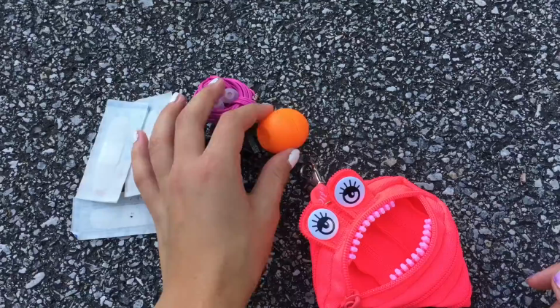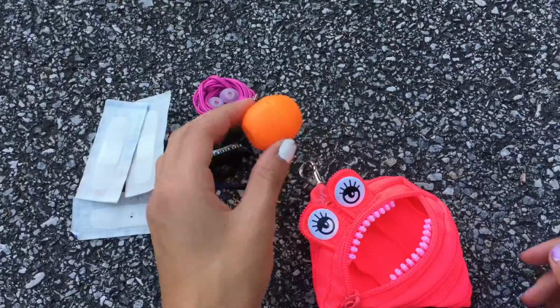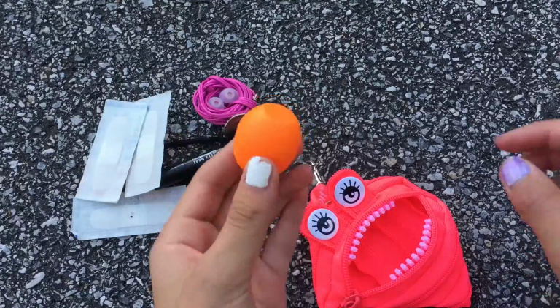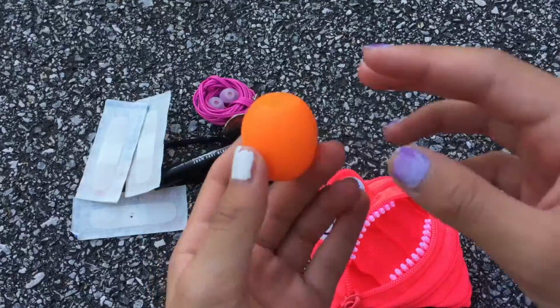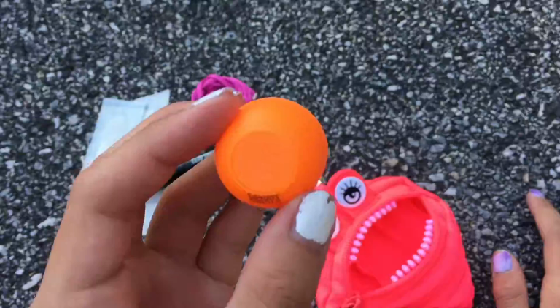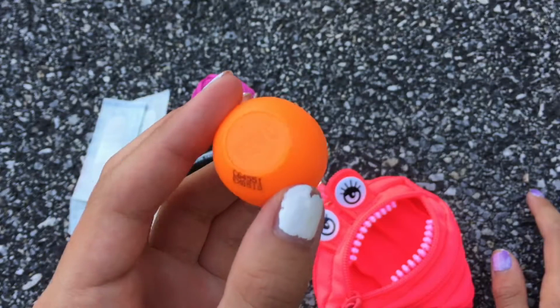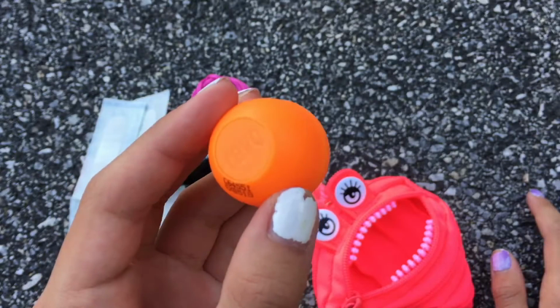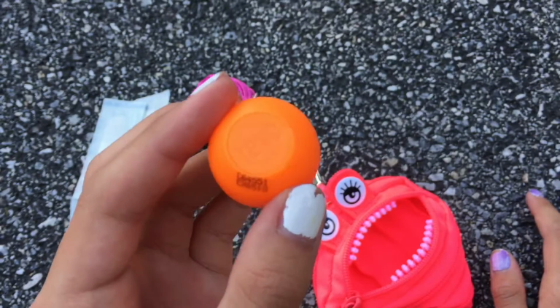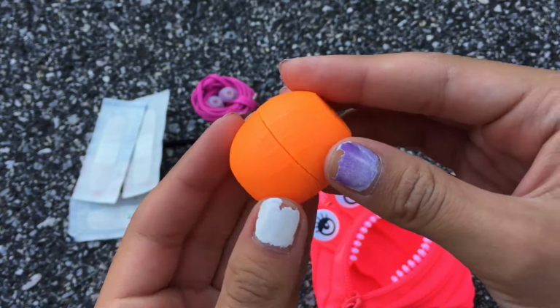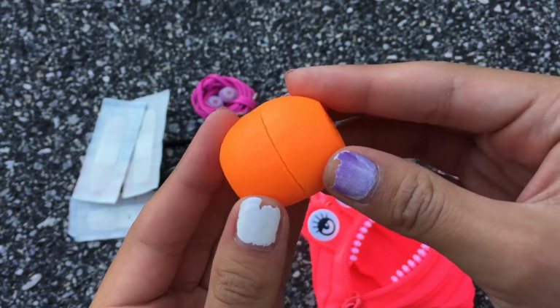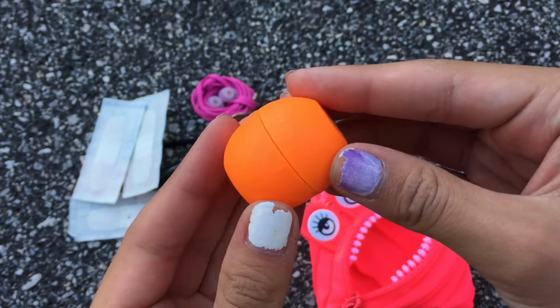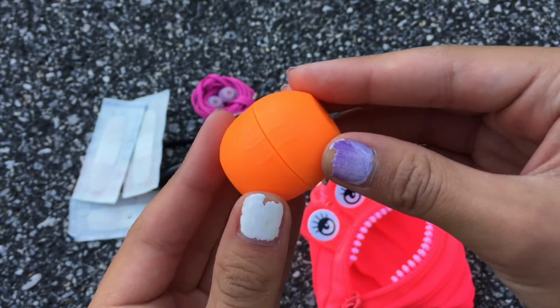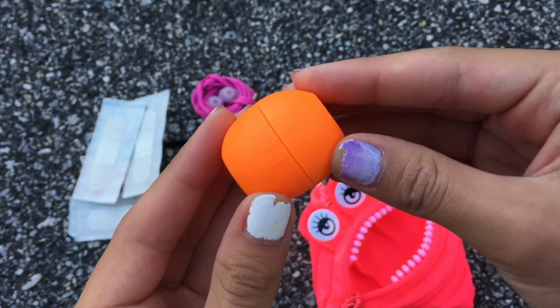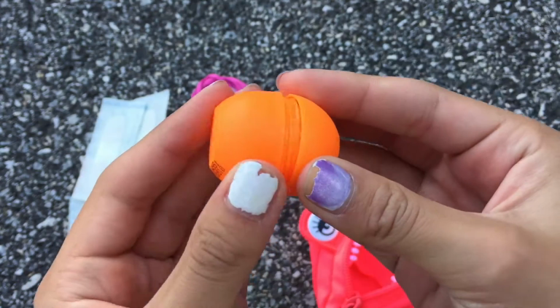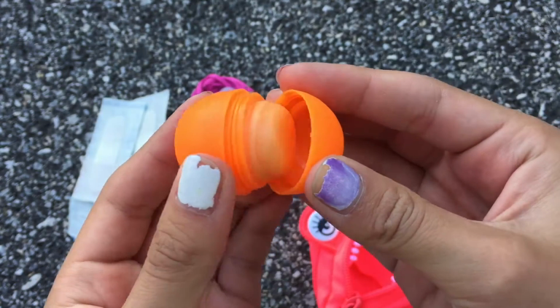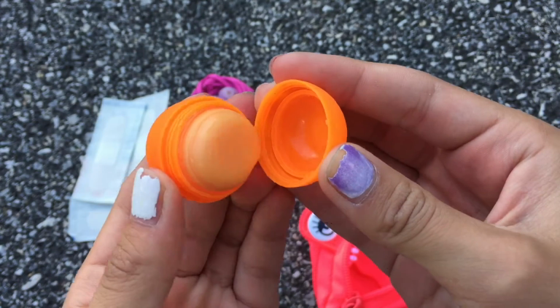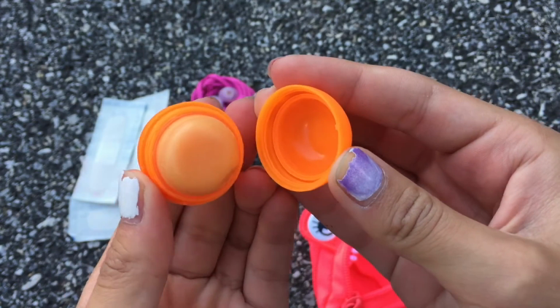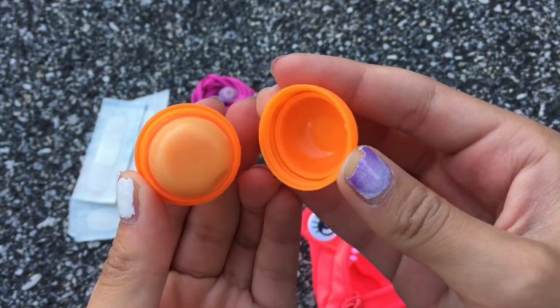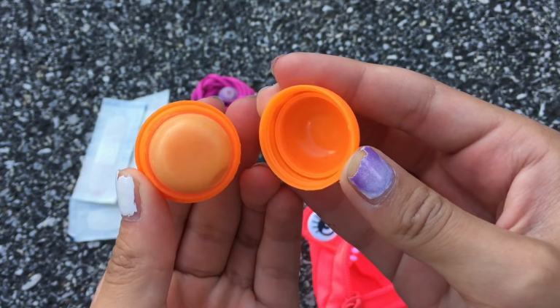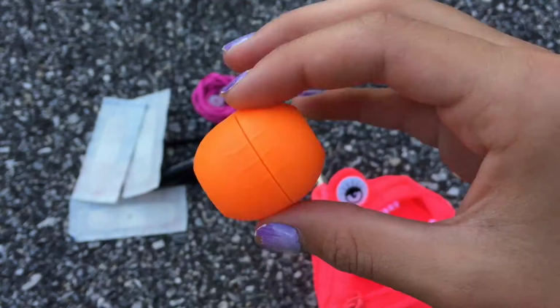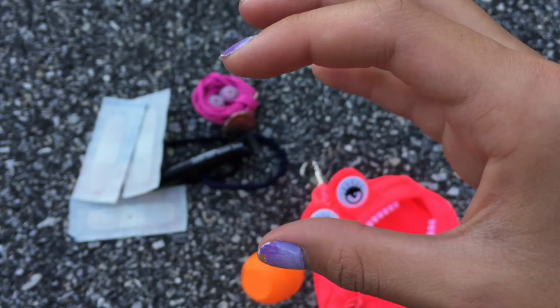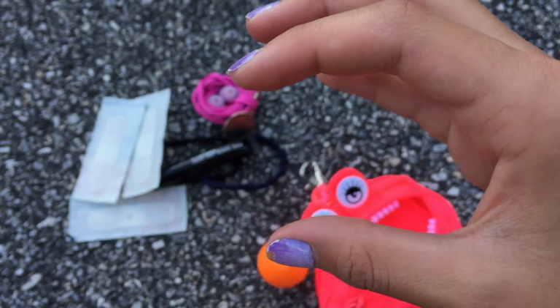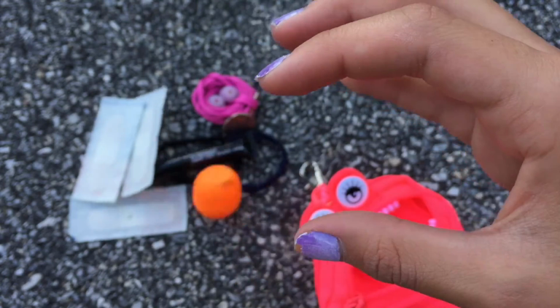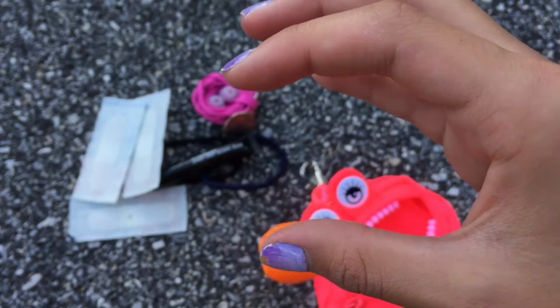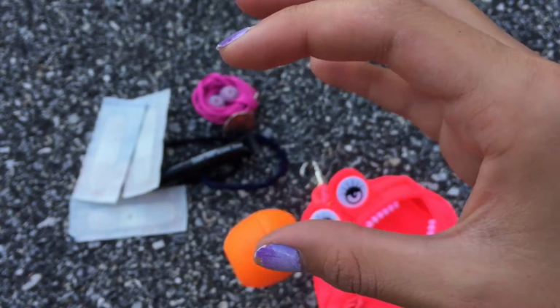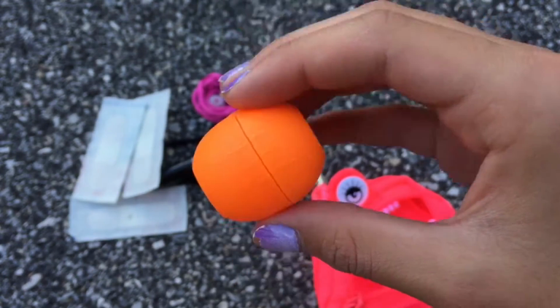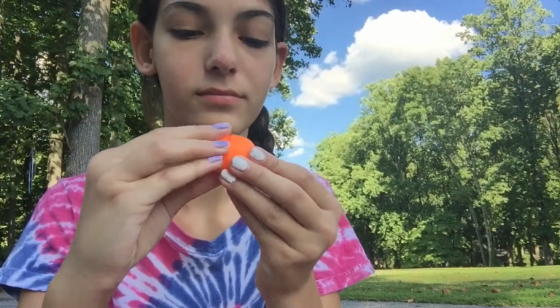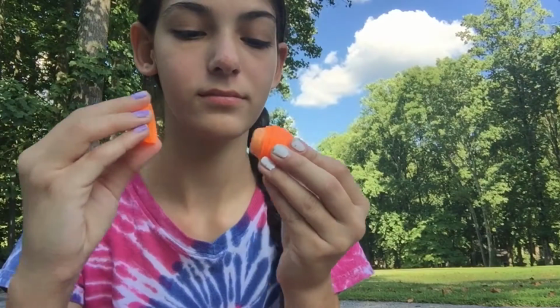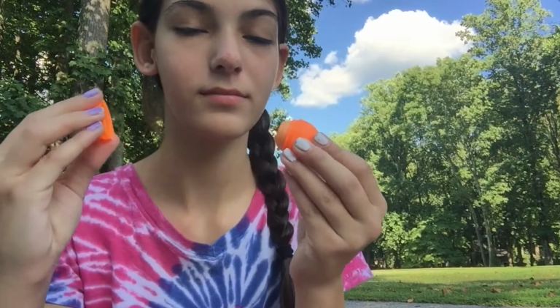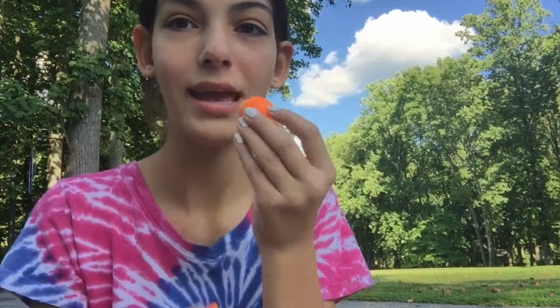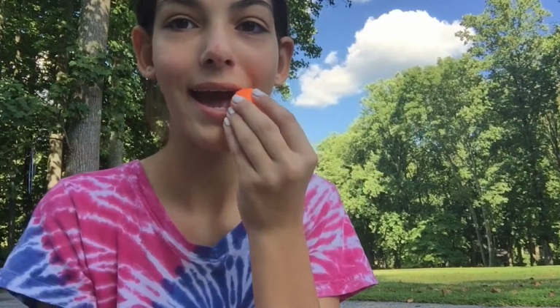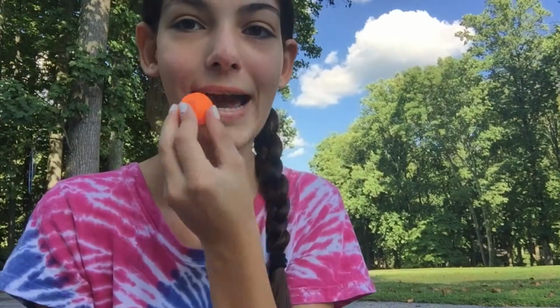I got my mini Tangerine Revo from a three-pack for only $5 at Five Below, and I love how creamy and moisturizing these Revos are.